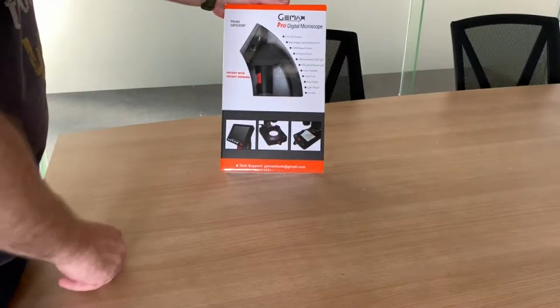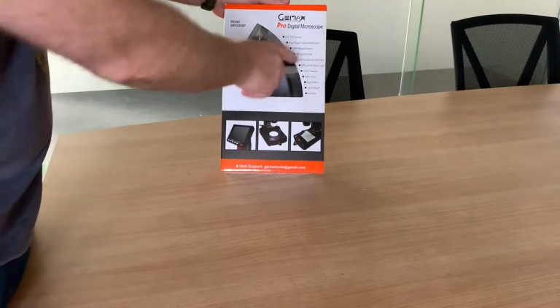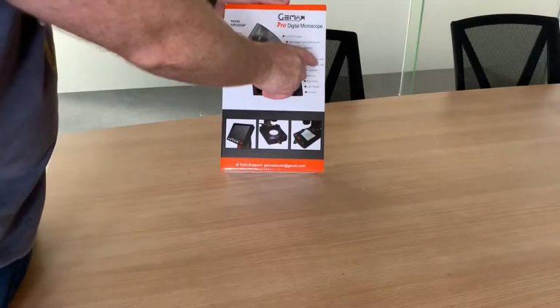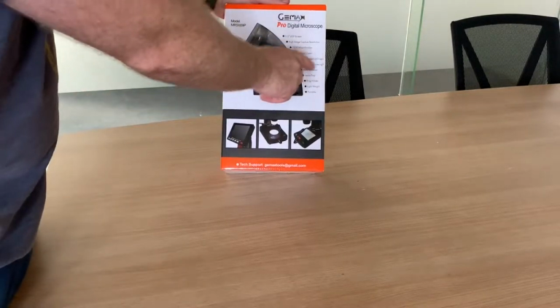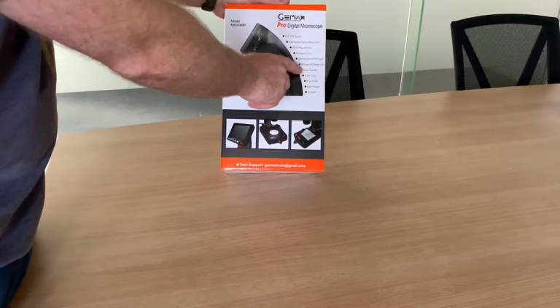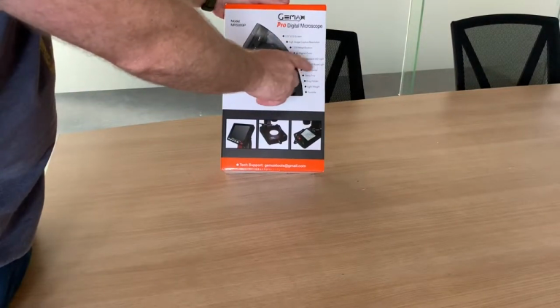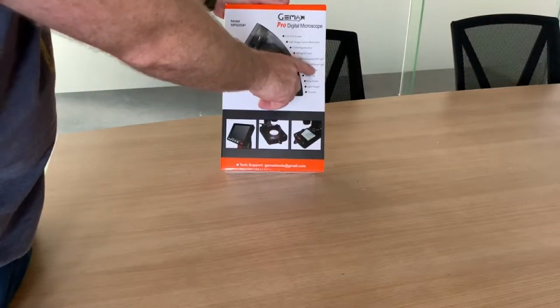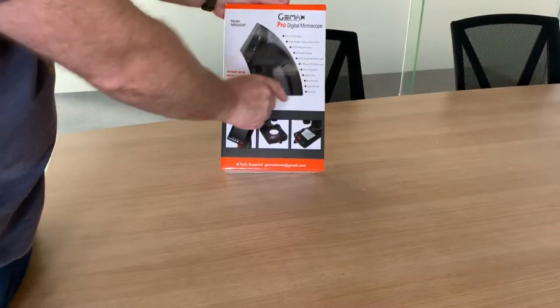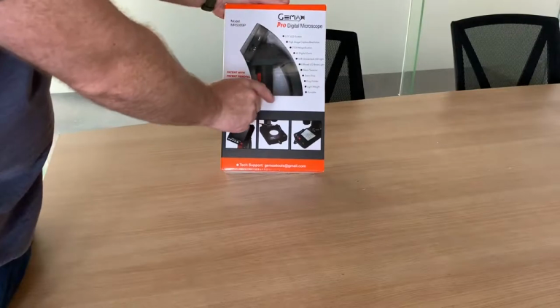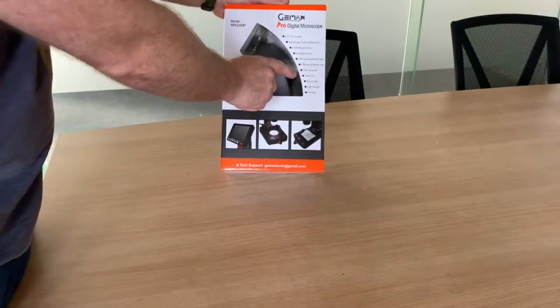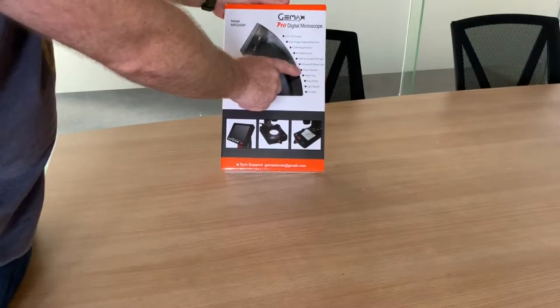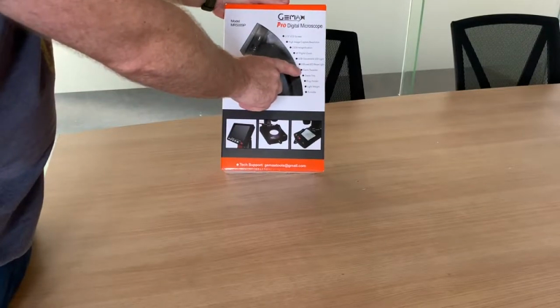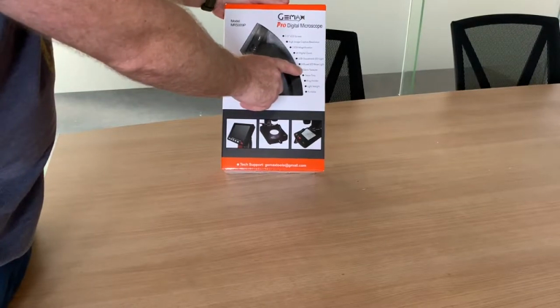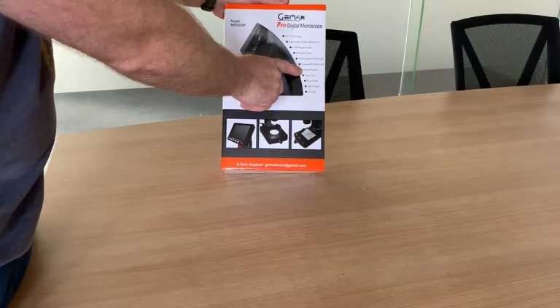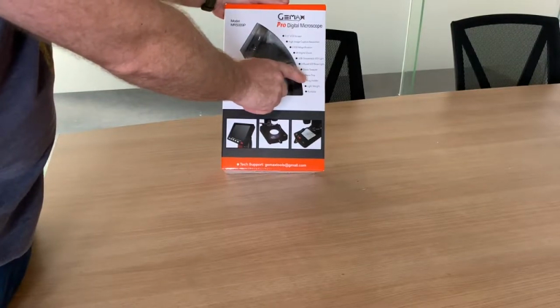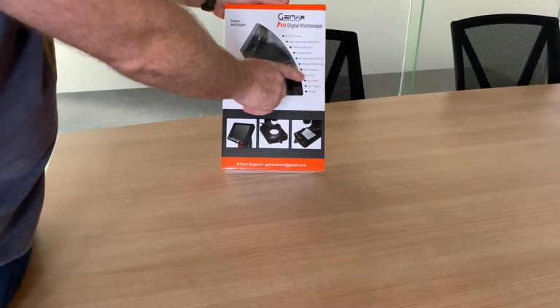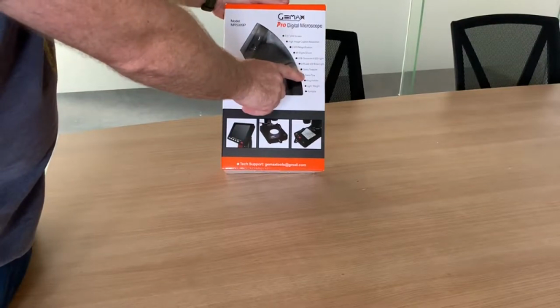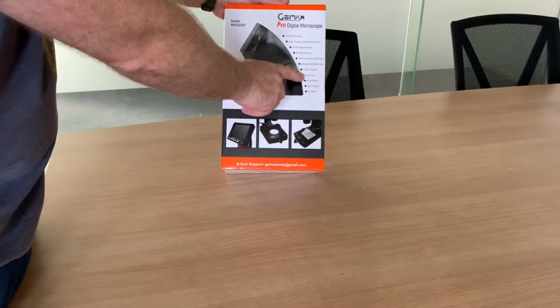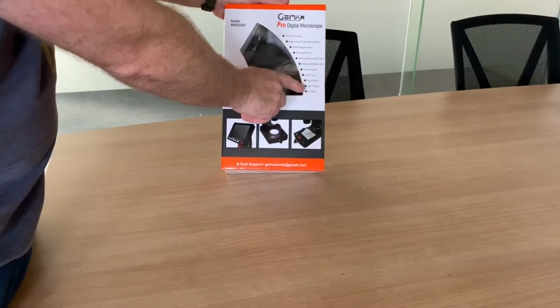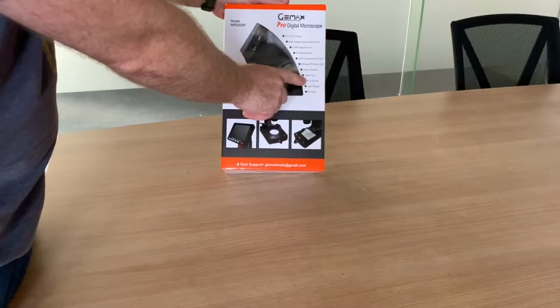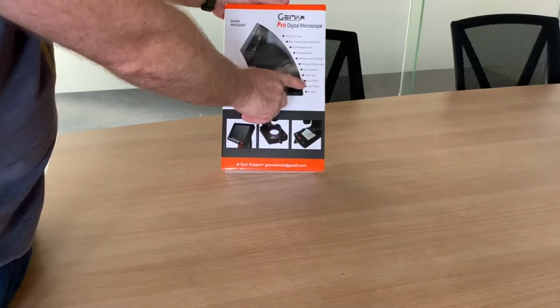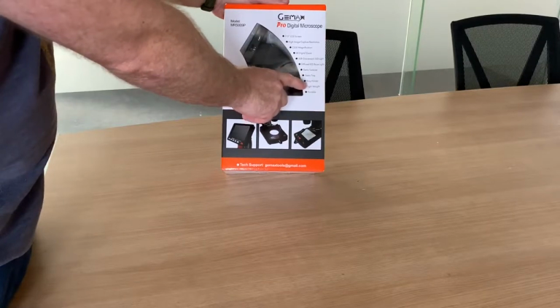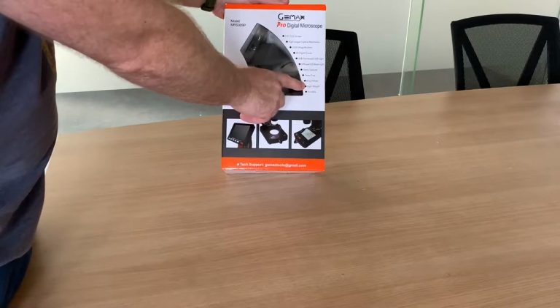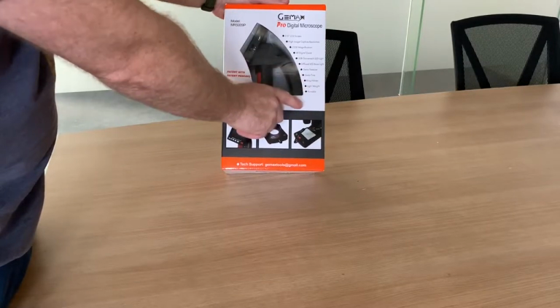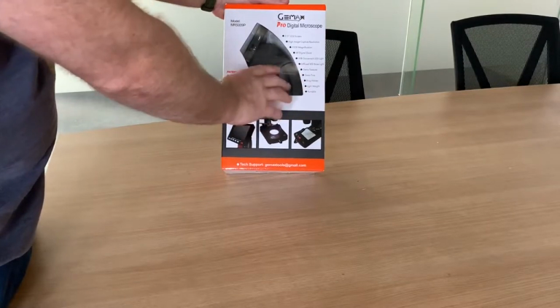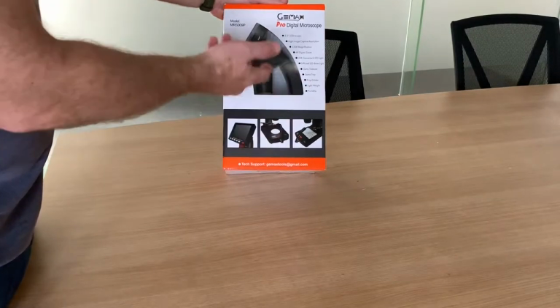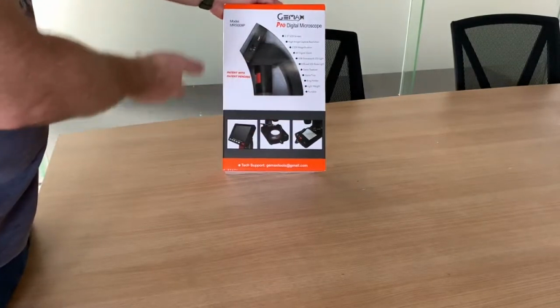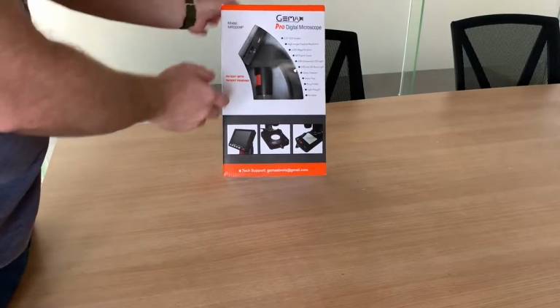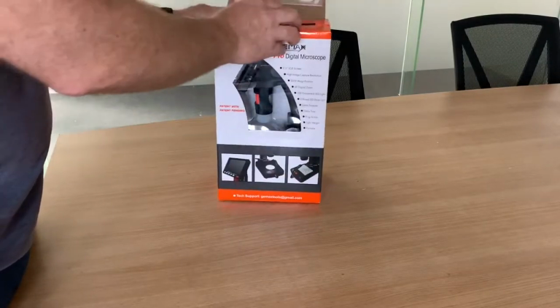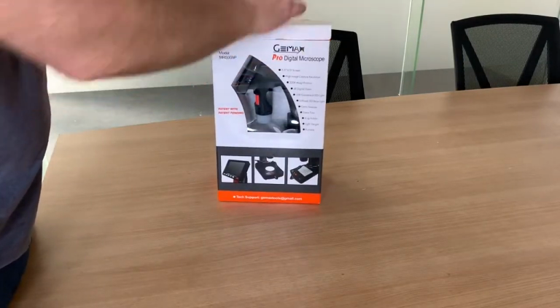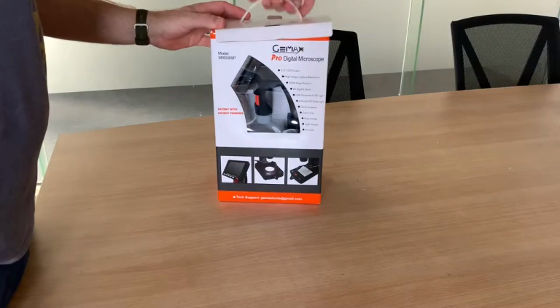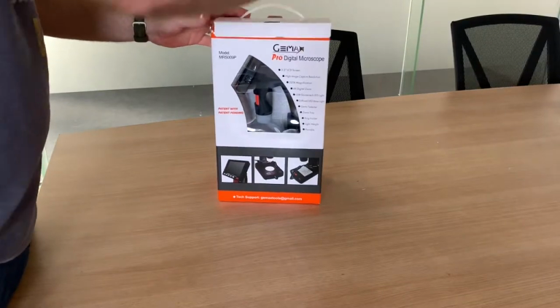It also has a USB connection, LED light diffuser, LED base light. It comes with gem tweezers, a gem tray, a ring holder. It's lightweight and very portable - as you can see it comes in the box with a handle on the top.